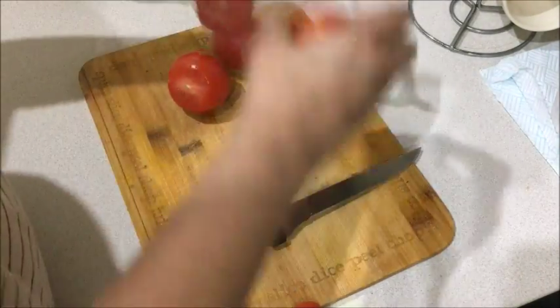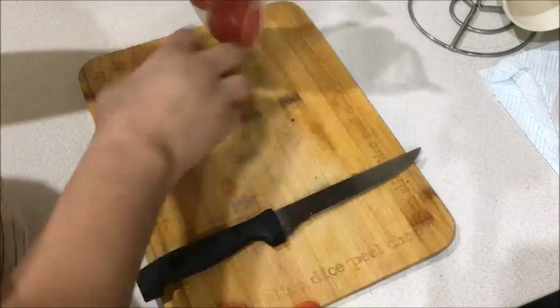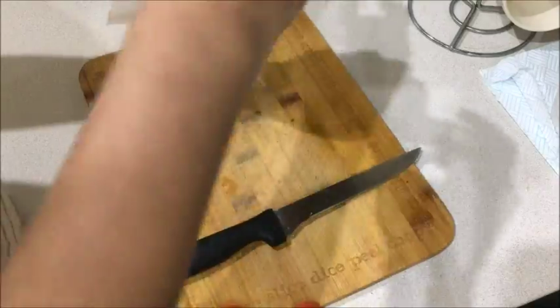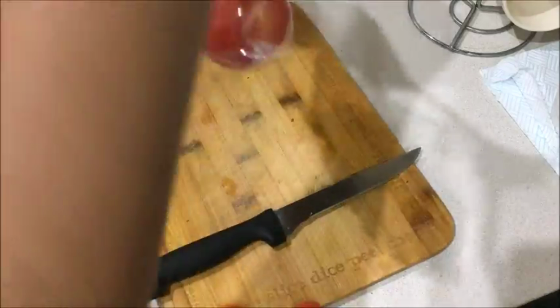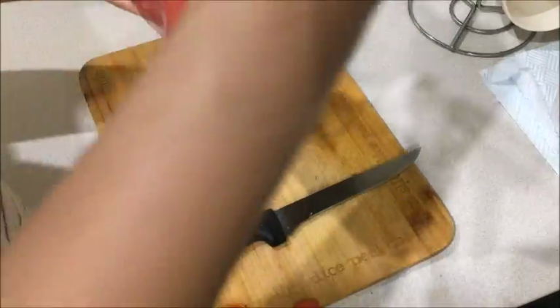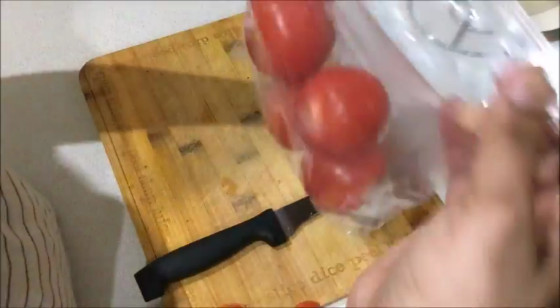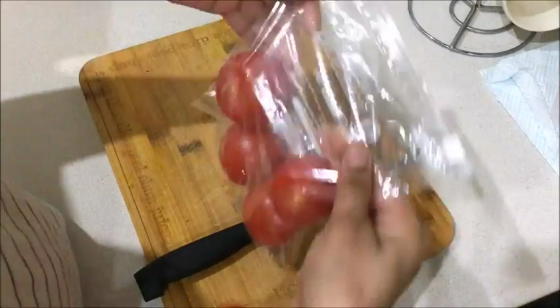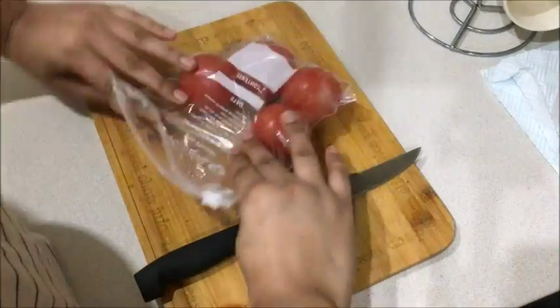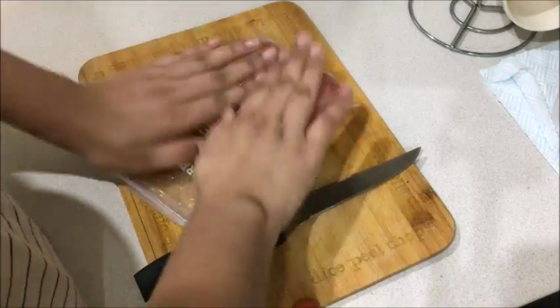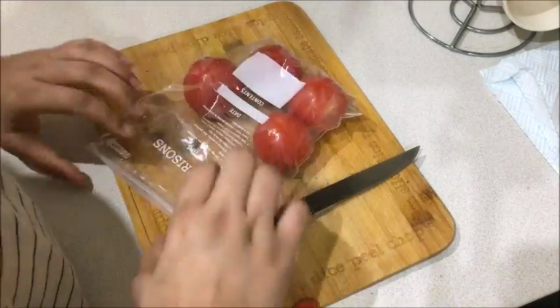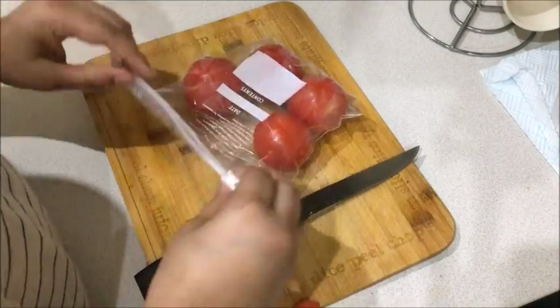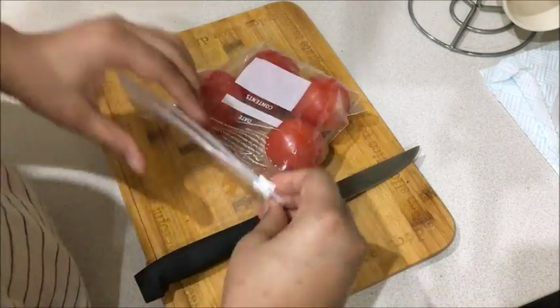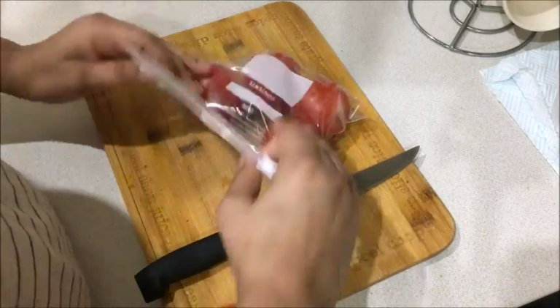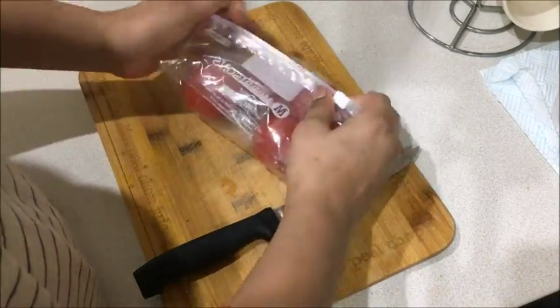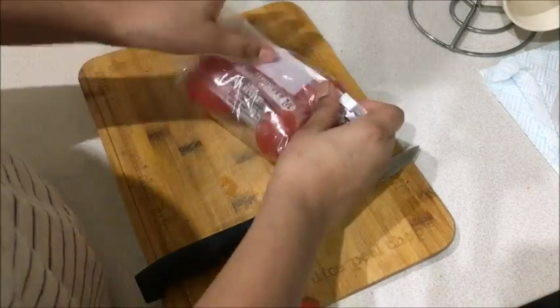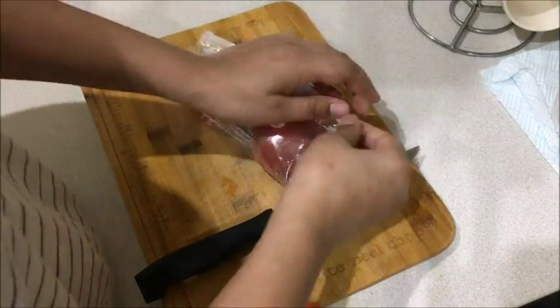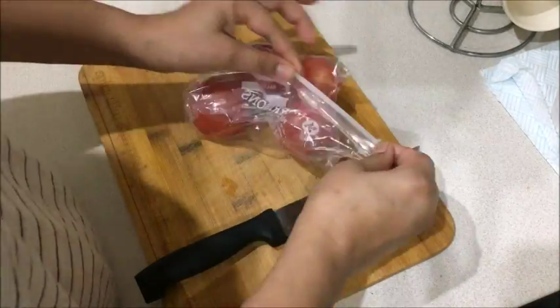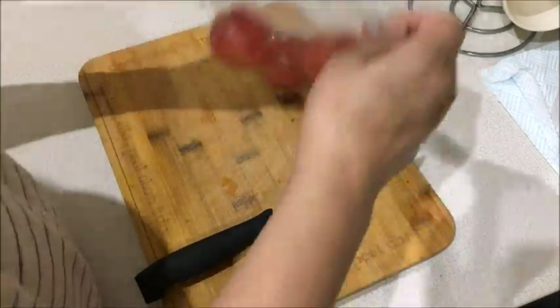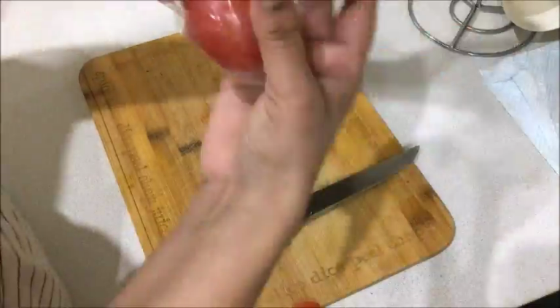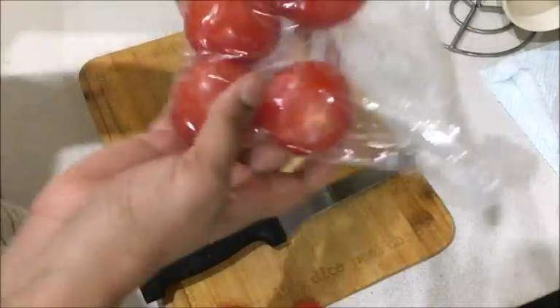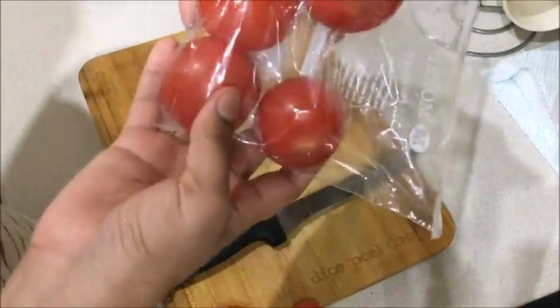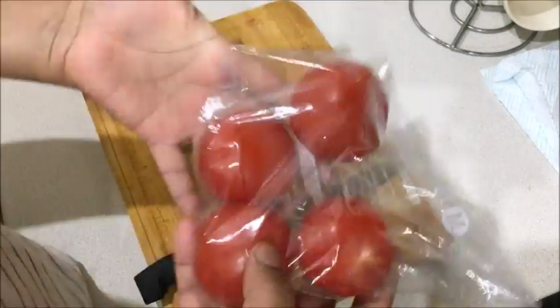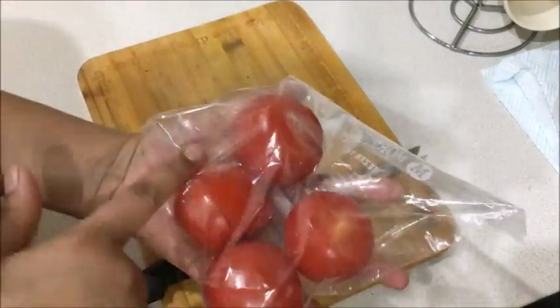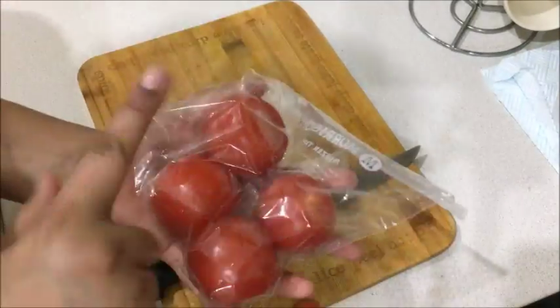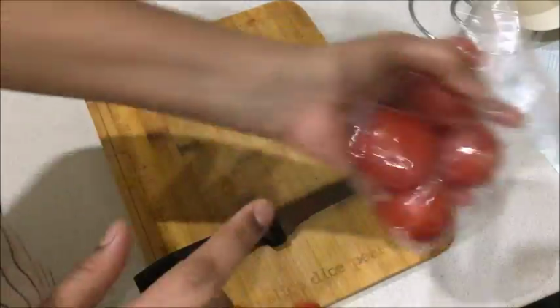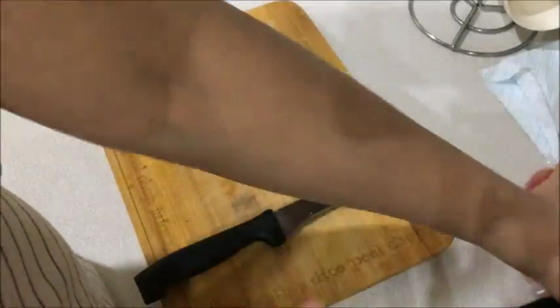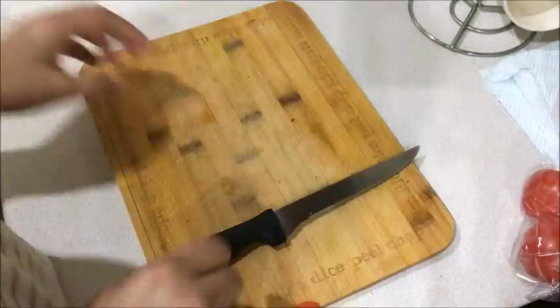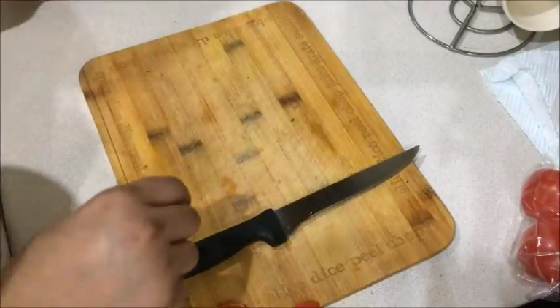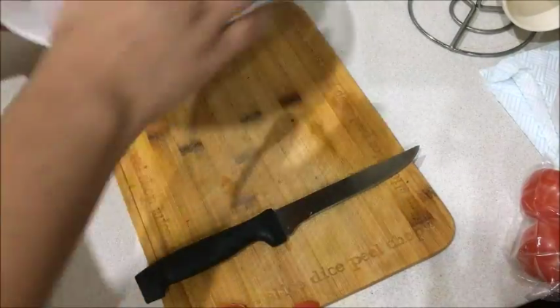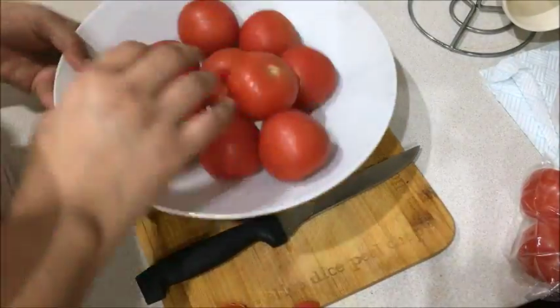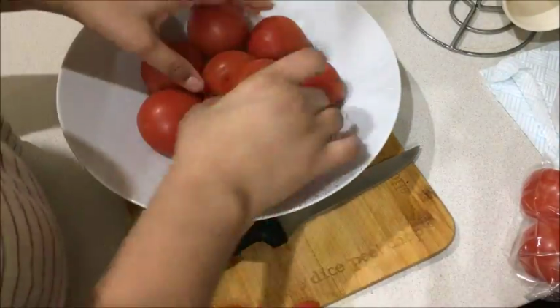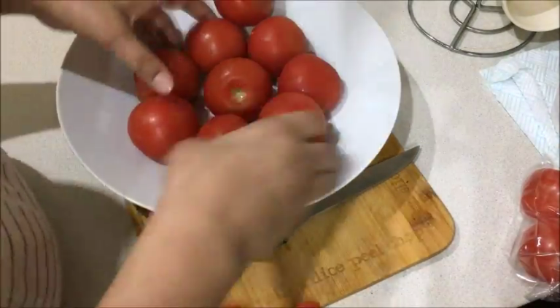You can put the whole slit tomatoes into a ziplock bag. A ziplock bag is one of the best options, and we will fill it up and store it in the freezer.